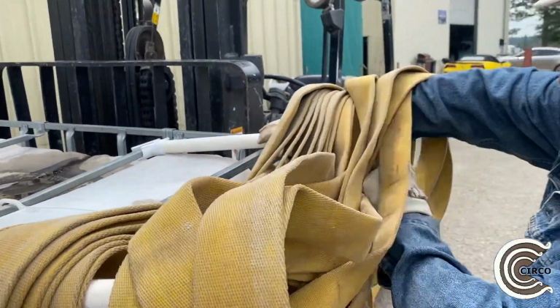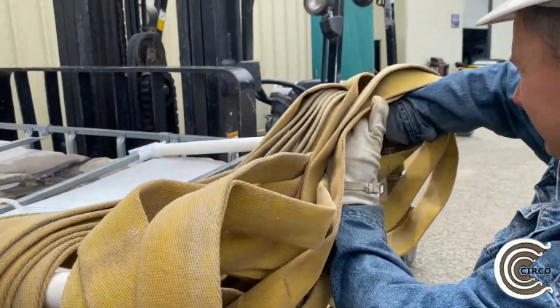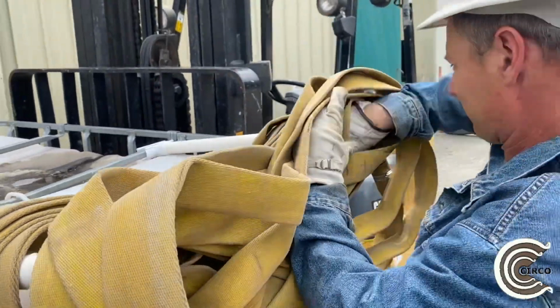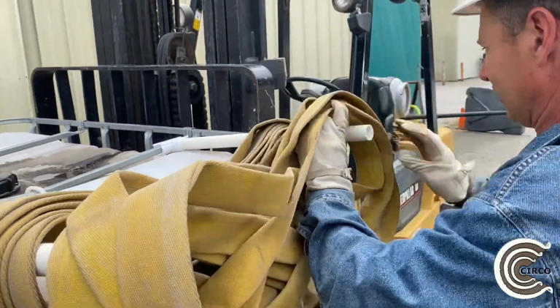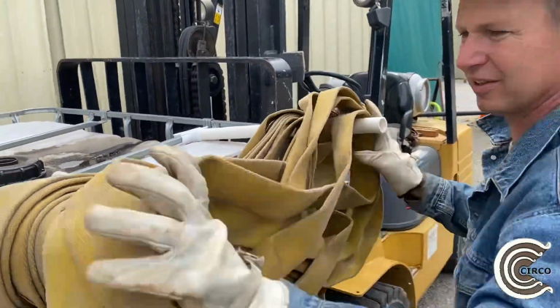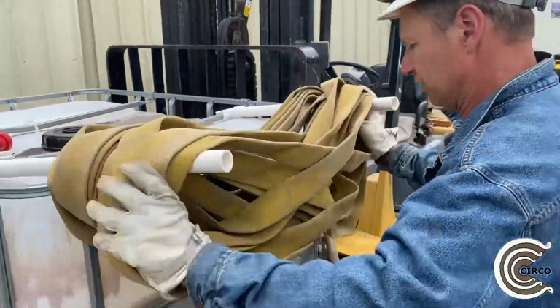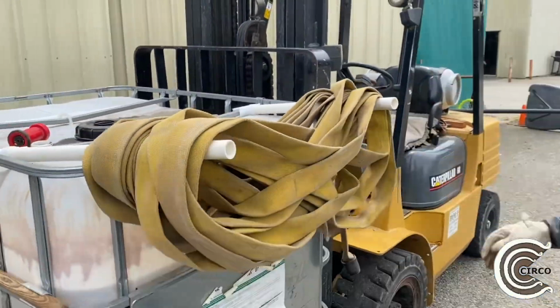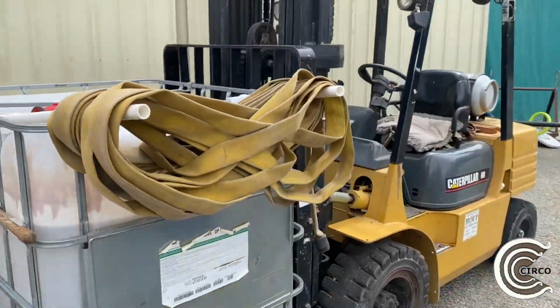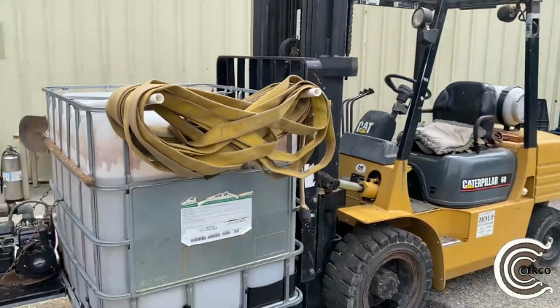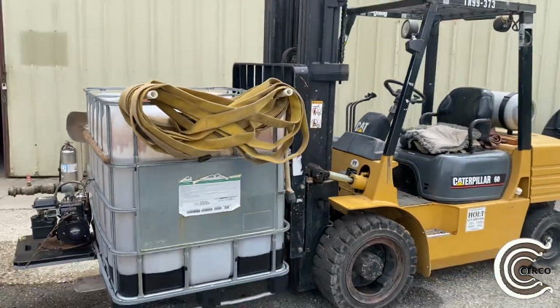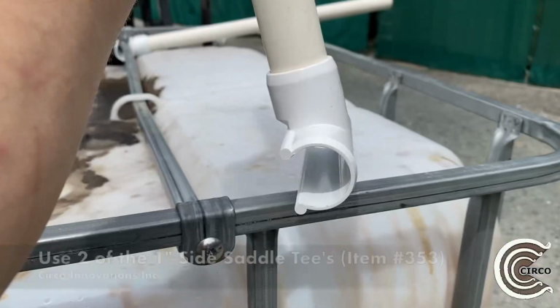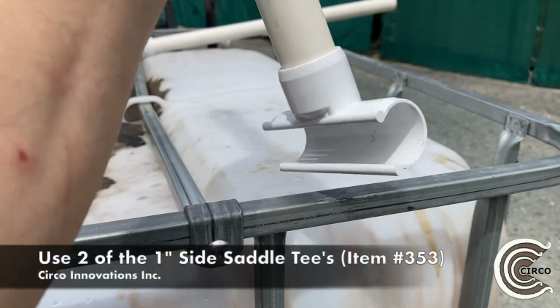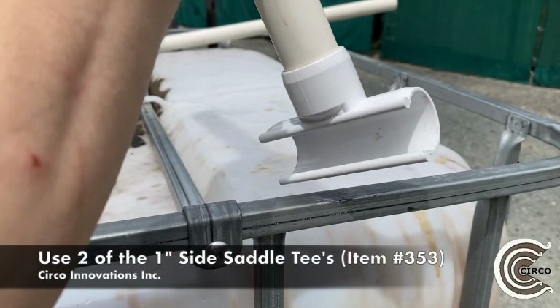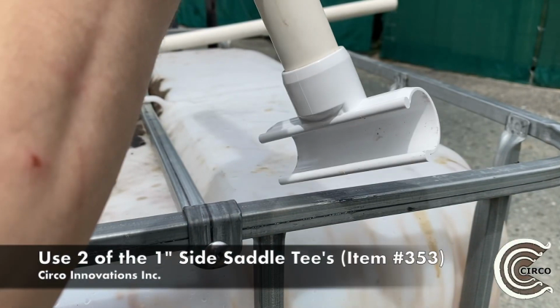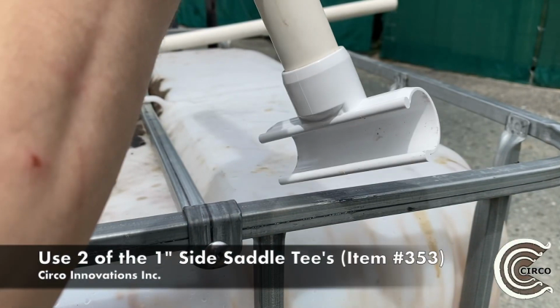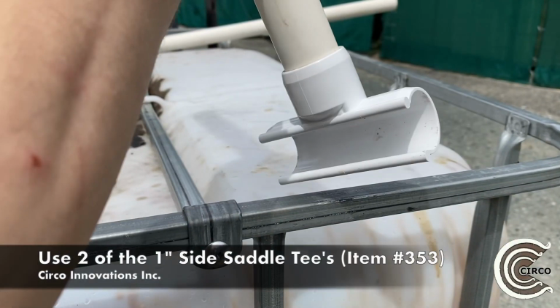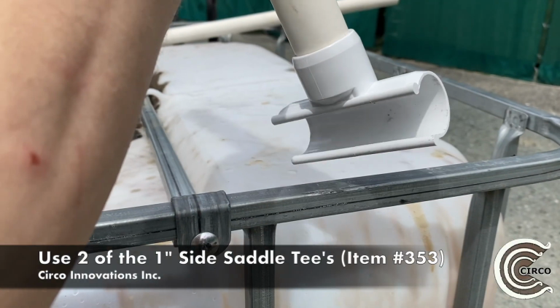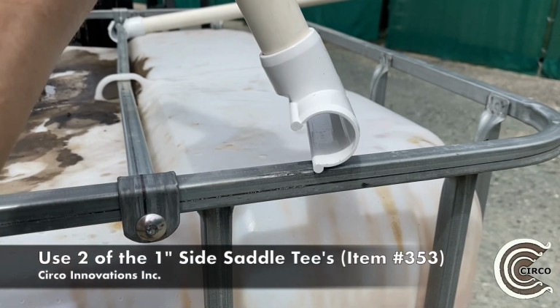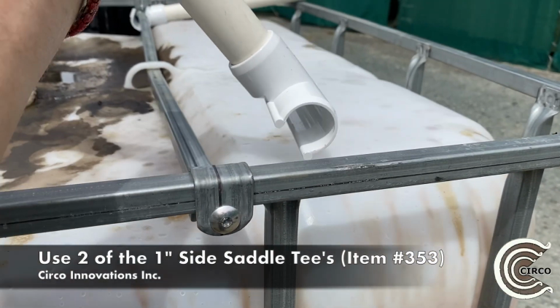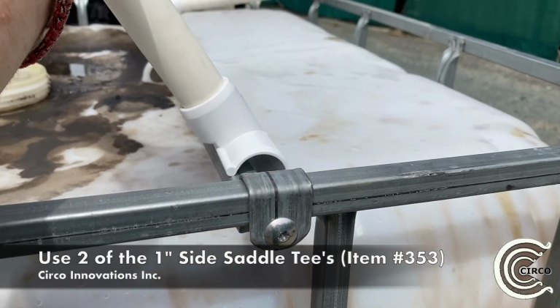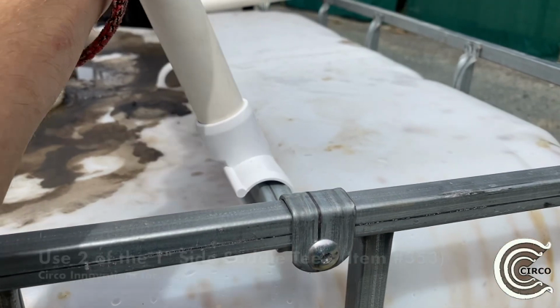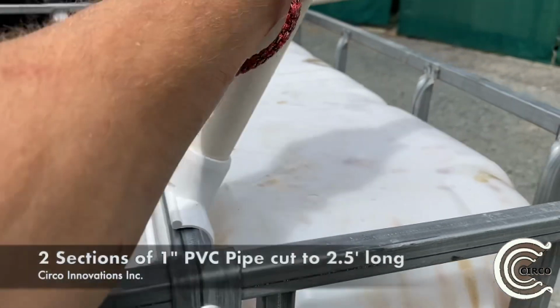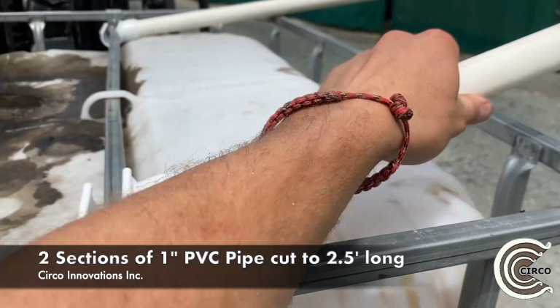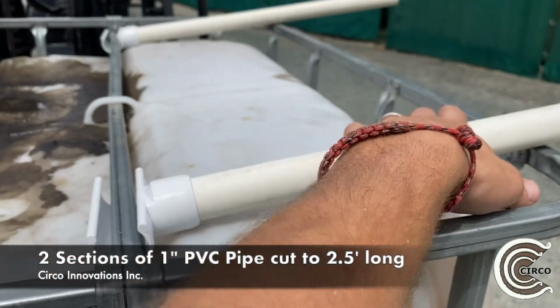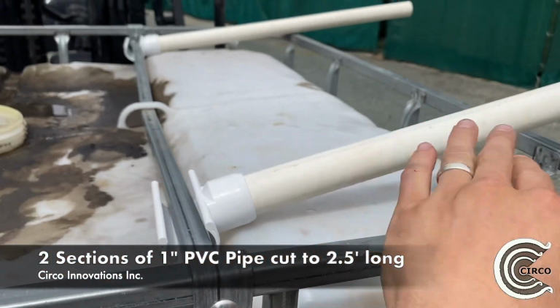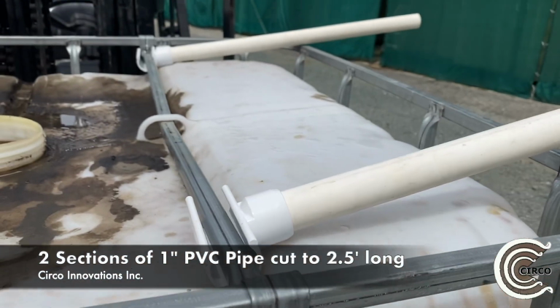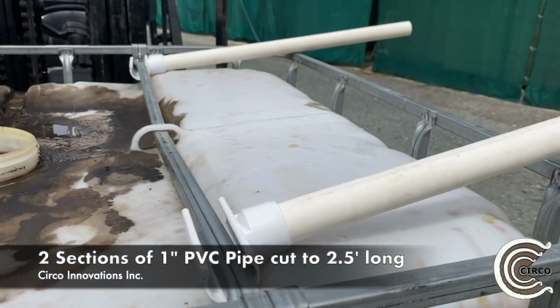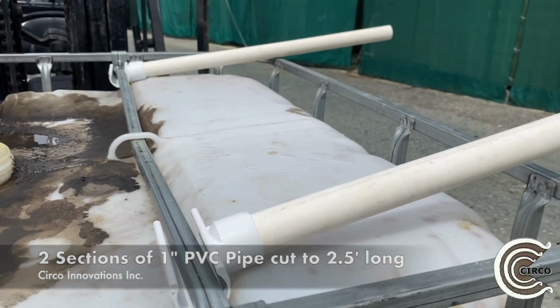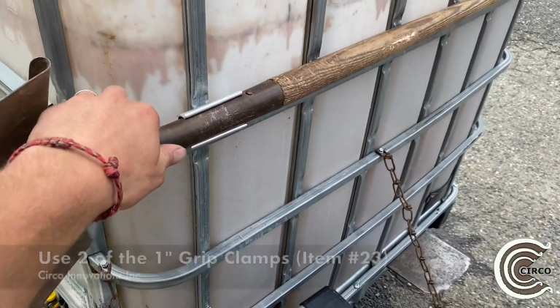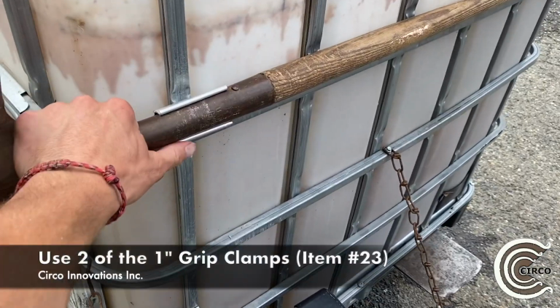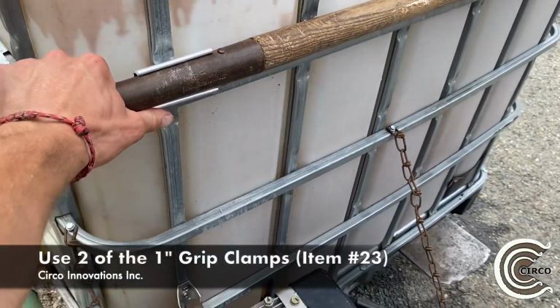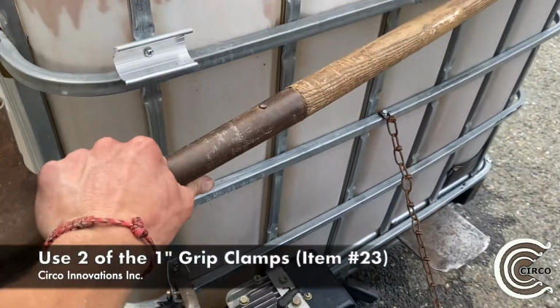Those two rods there are called ison brackets, and we created those out of PVC pipe and fittings. To create this, we use two of the side saddle tees — those are item 353s — and we also use two sections of one-inch PVC pipe cut to two and a half feet long.